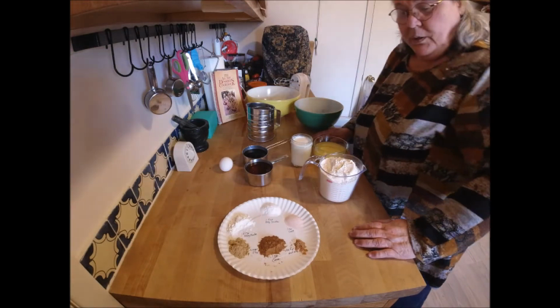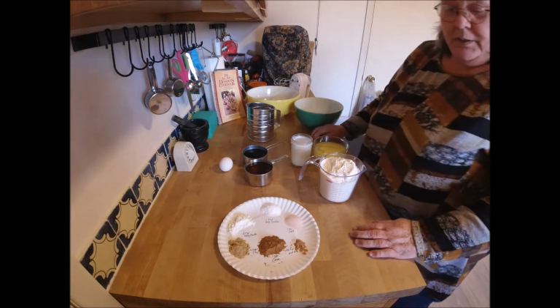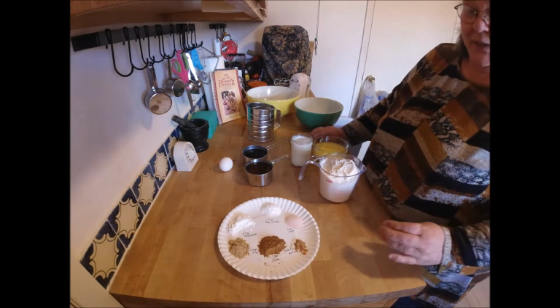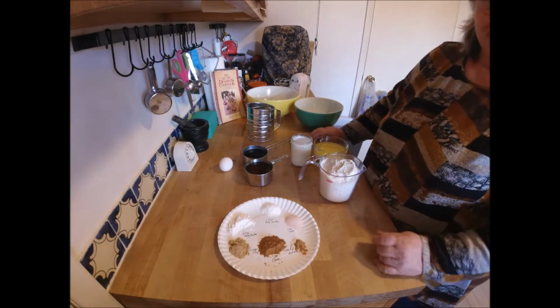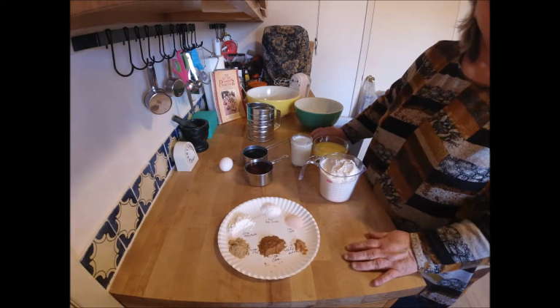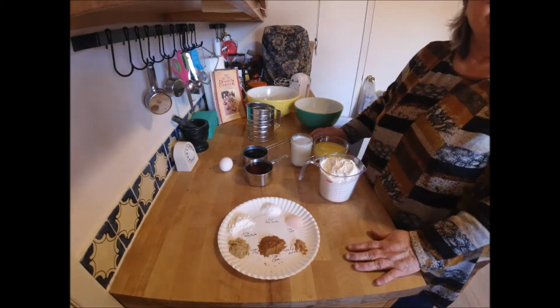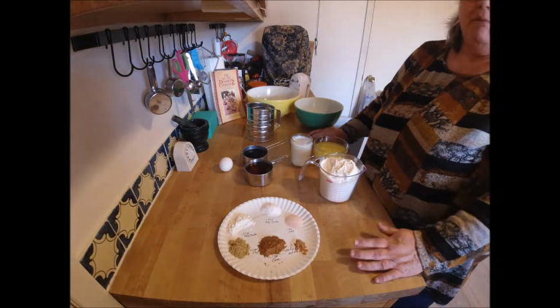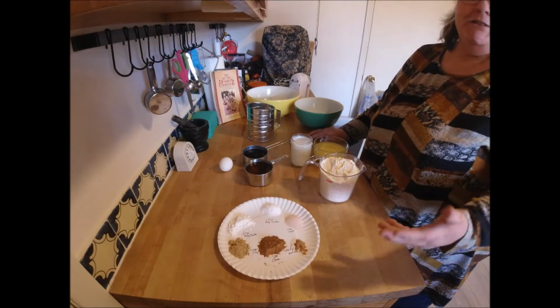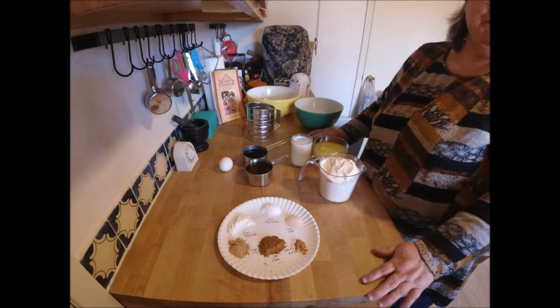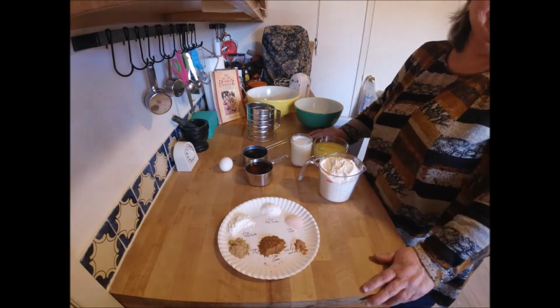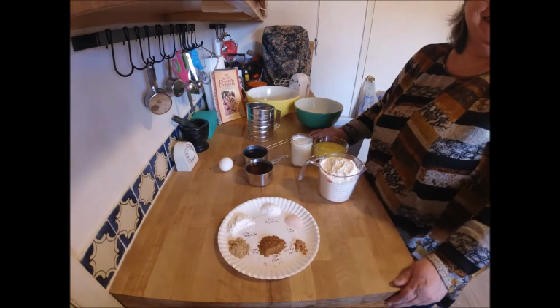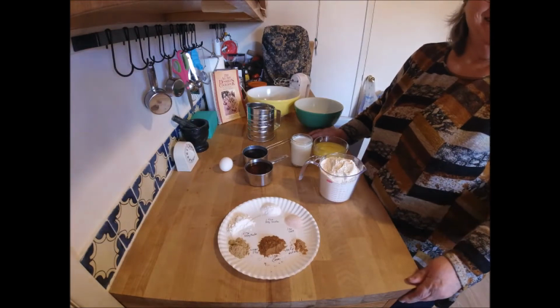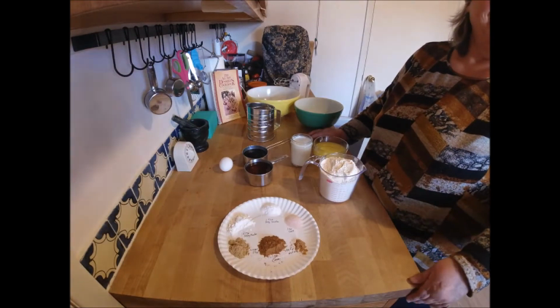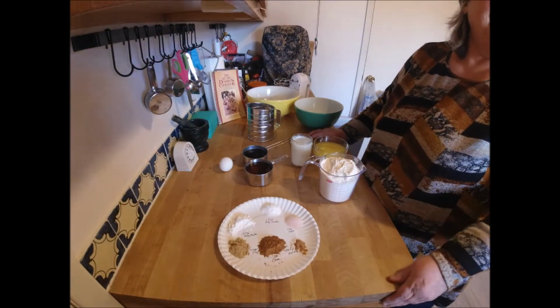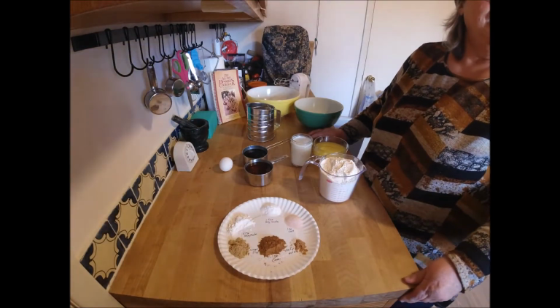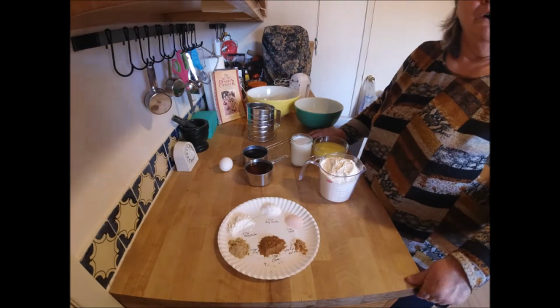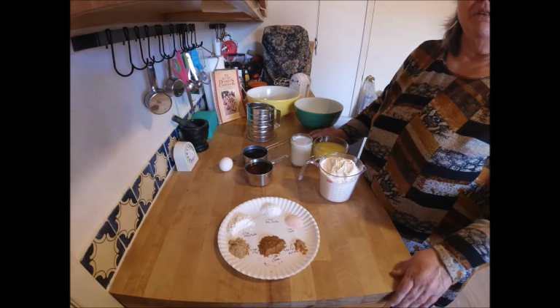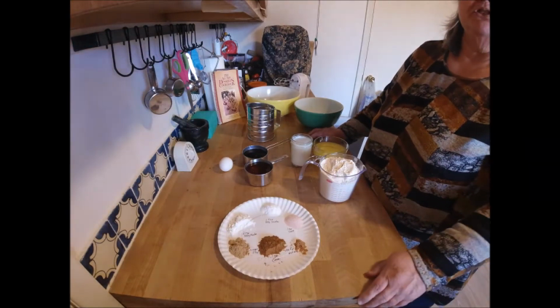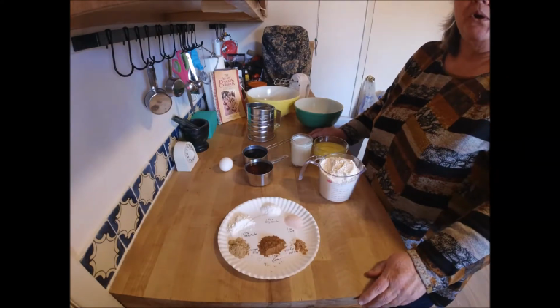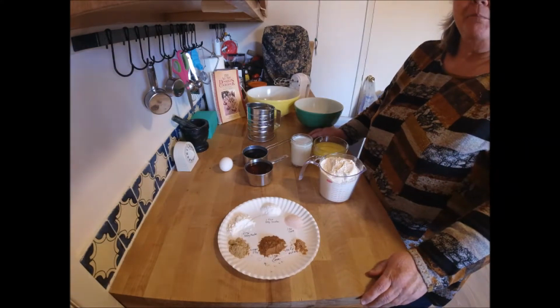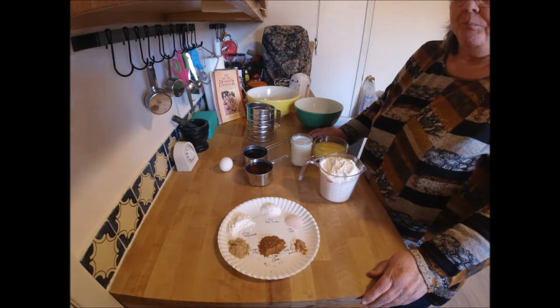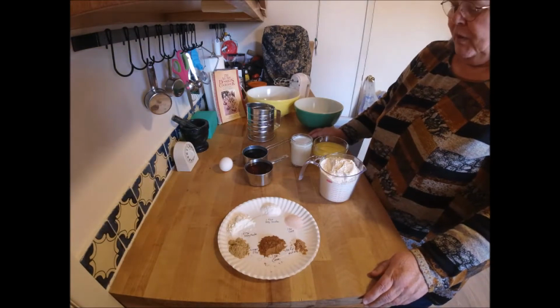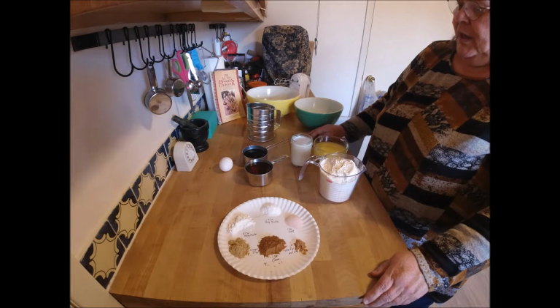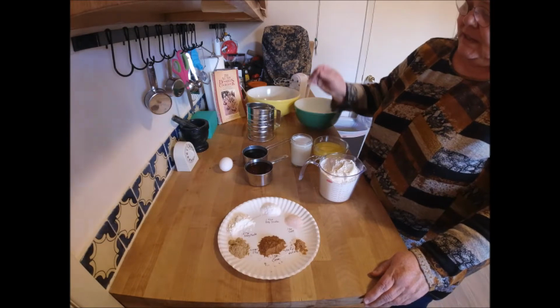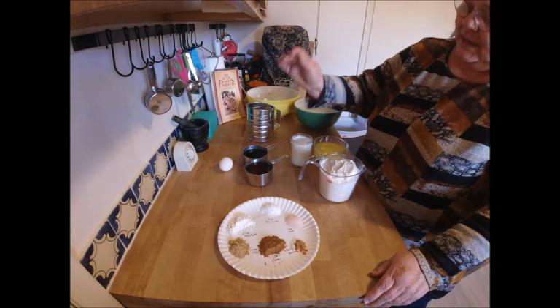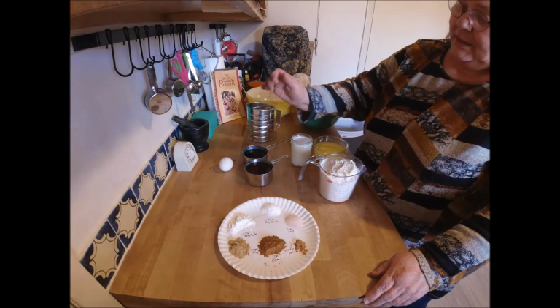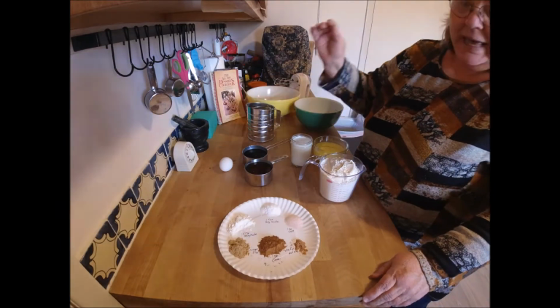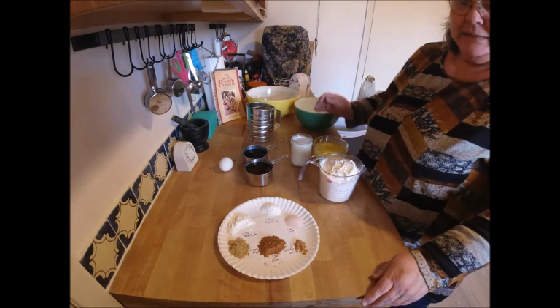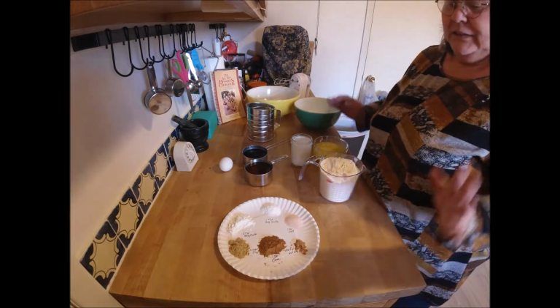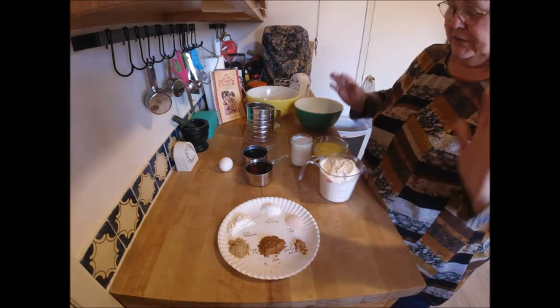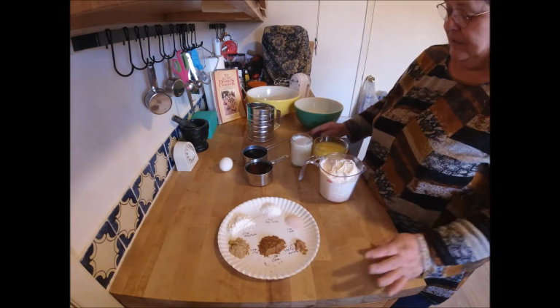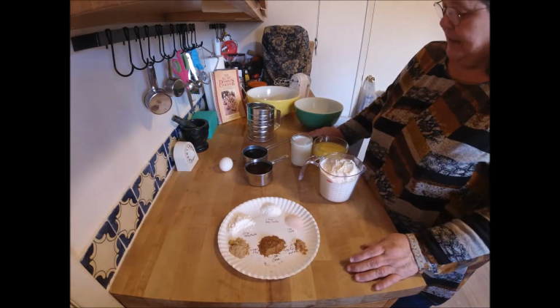Because it just tastes good. But what's the unique thing about this cake? Well, there's no sugar in it. That's the unique thing — it's got honey and molasses, and that's the only sweetener in it.